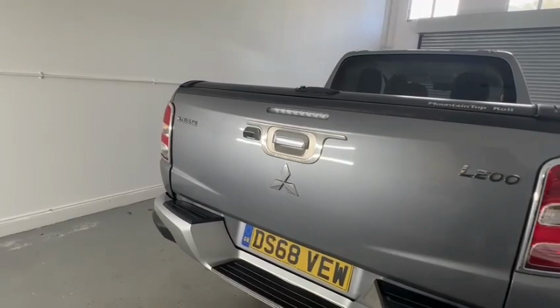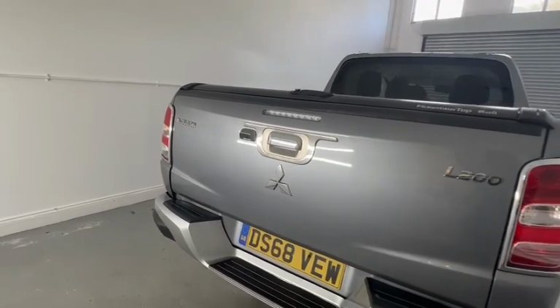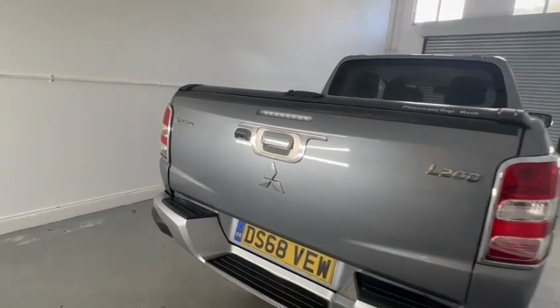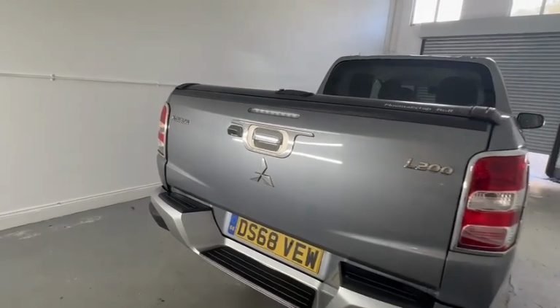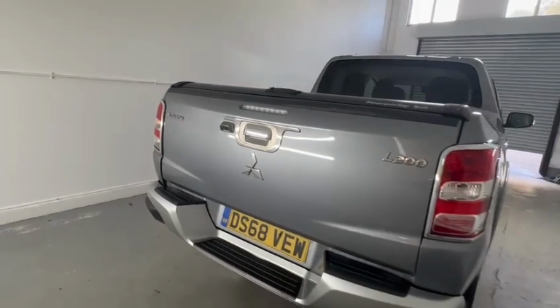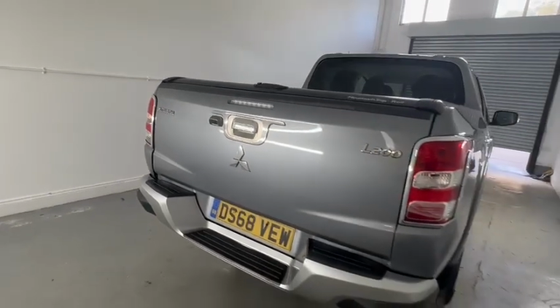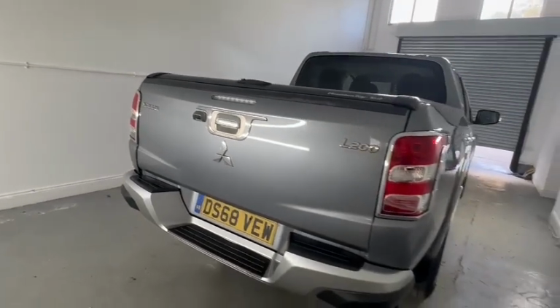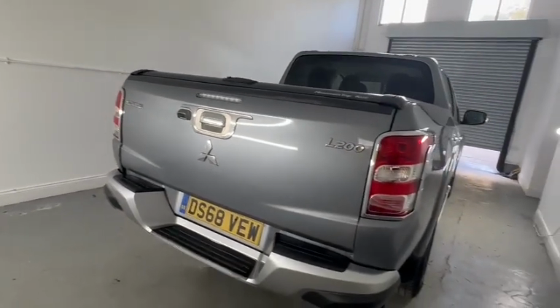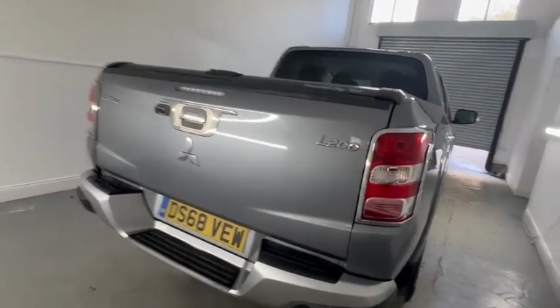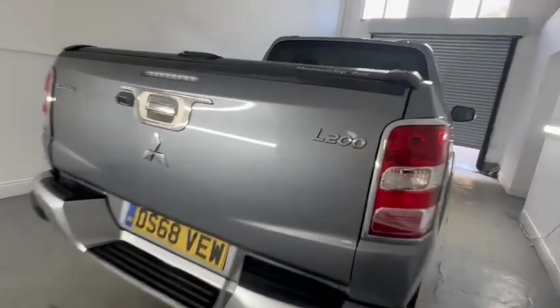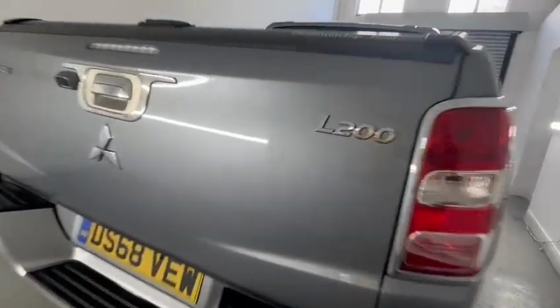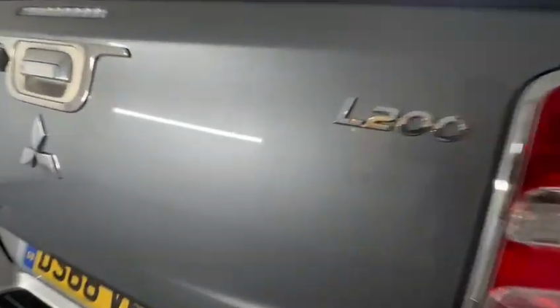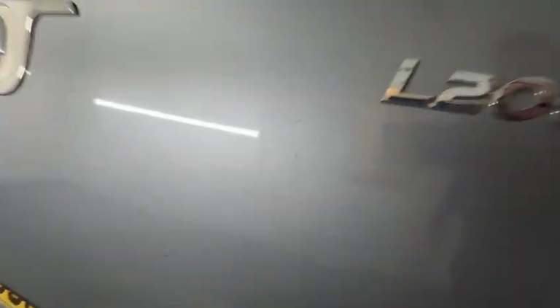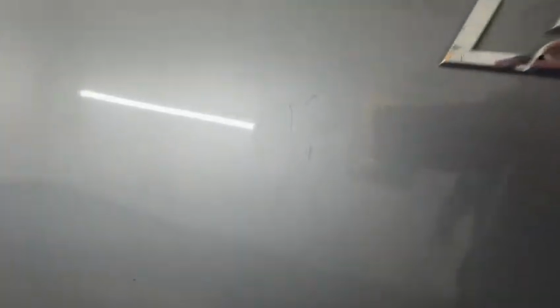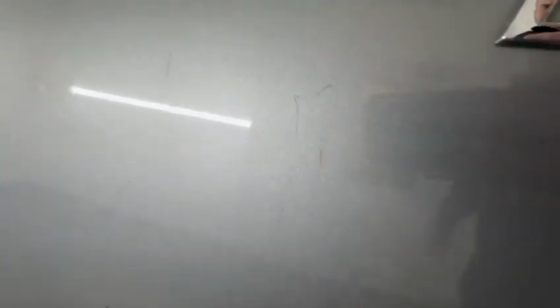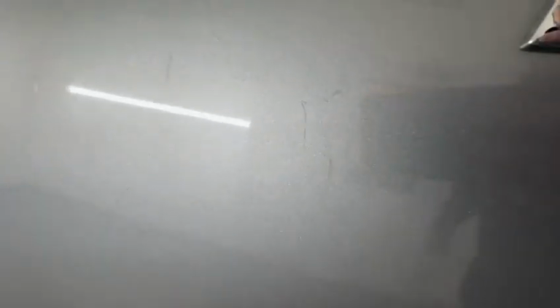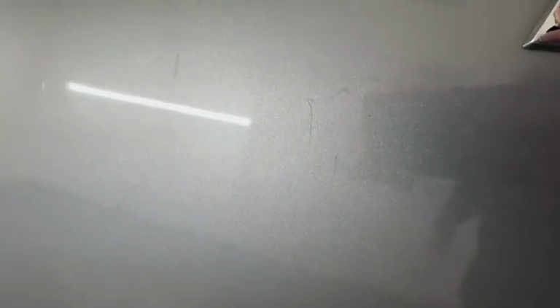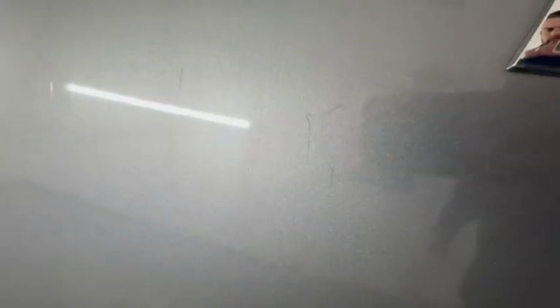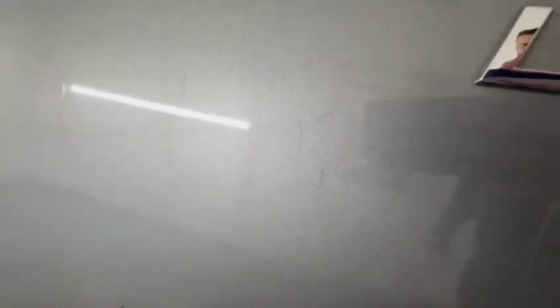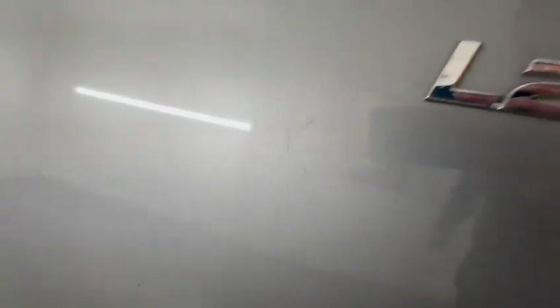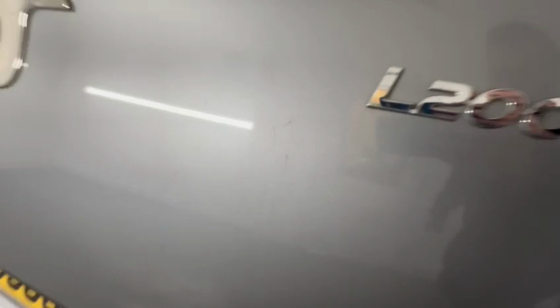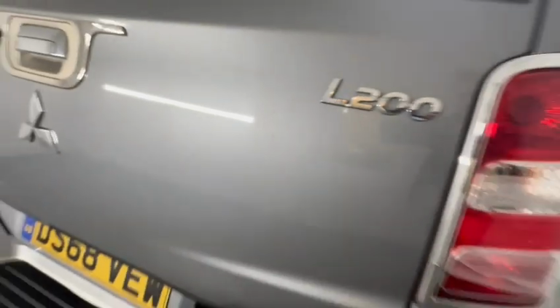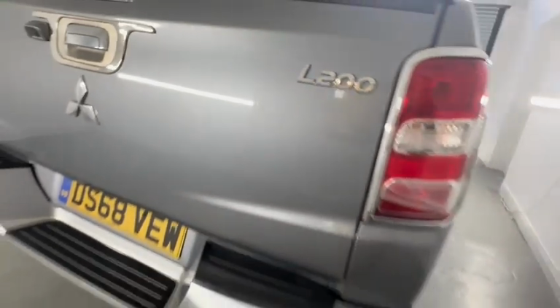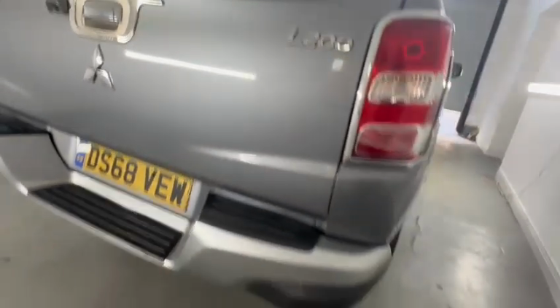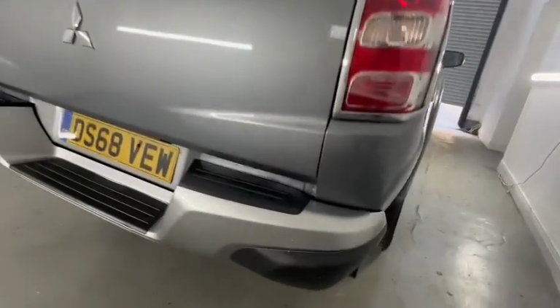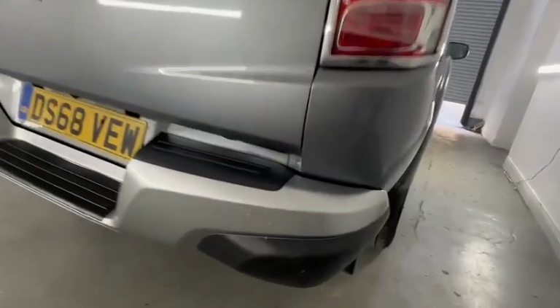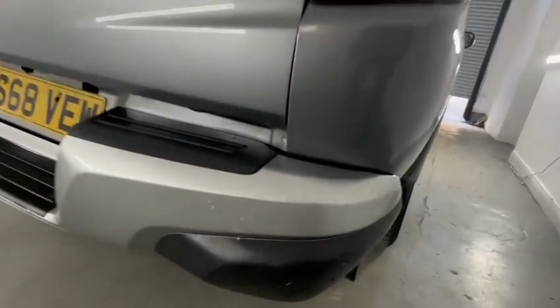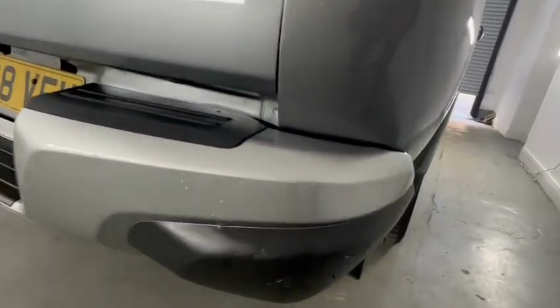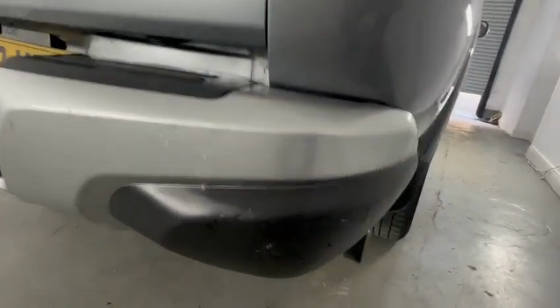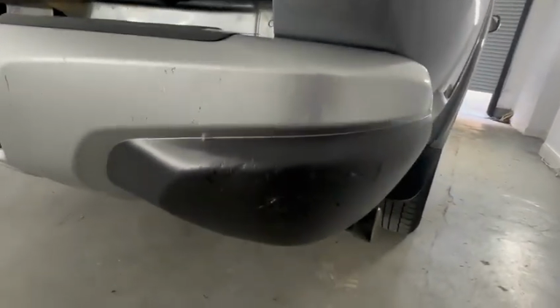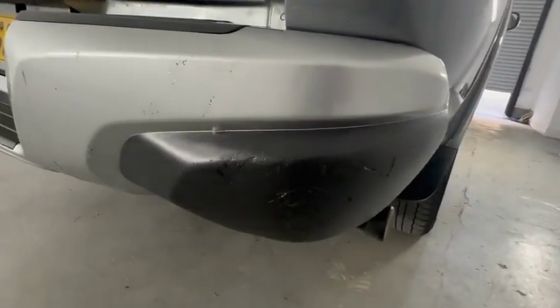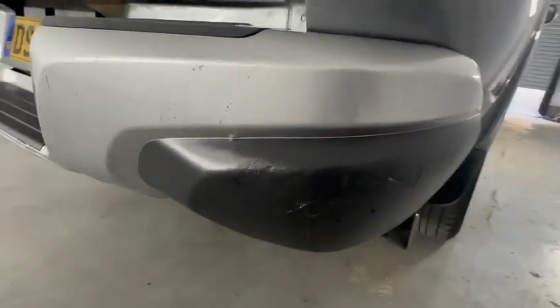Tailgate in nice order — very light scratching, very light here just to be picky.